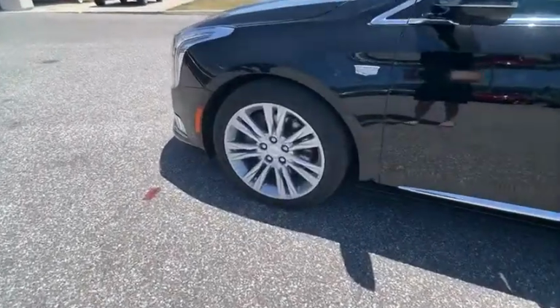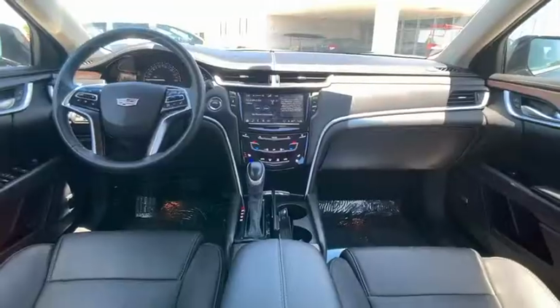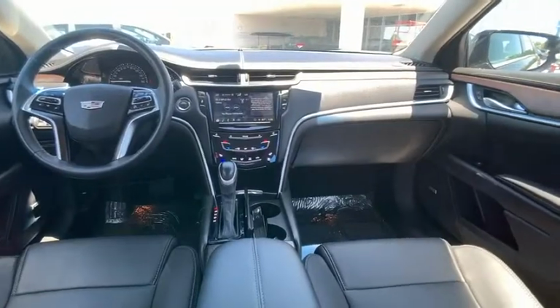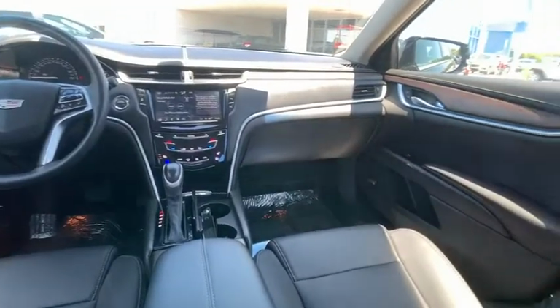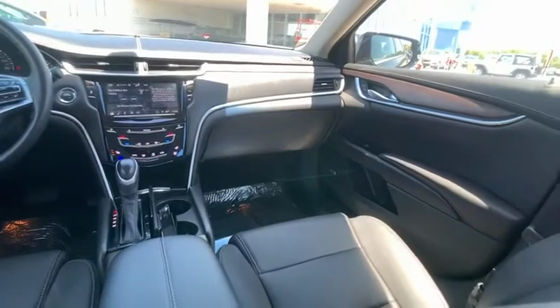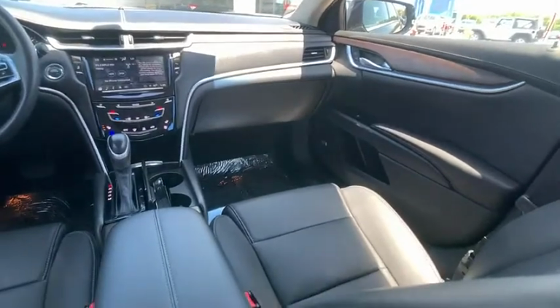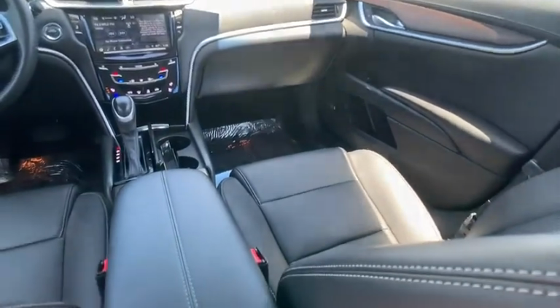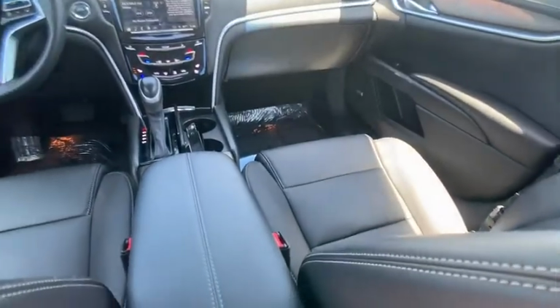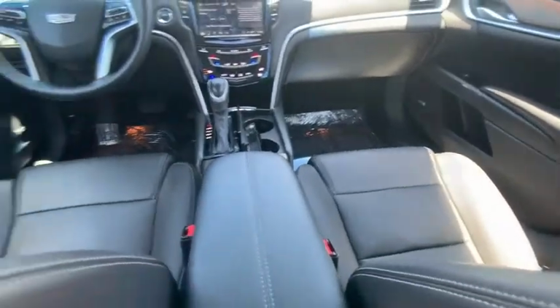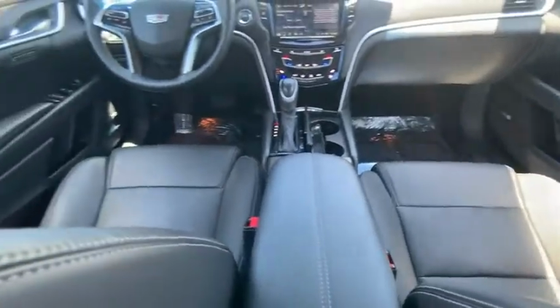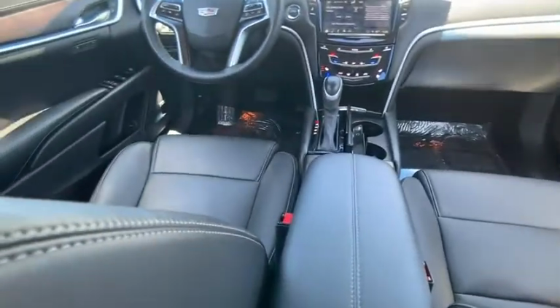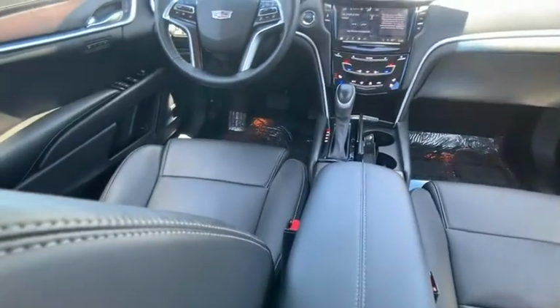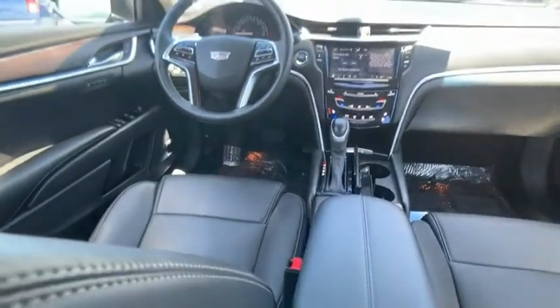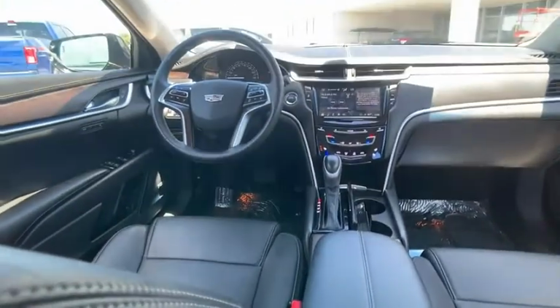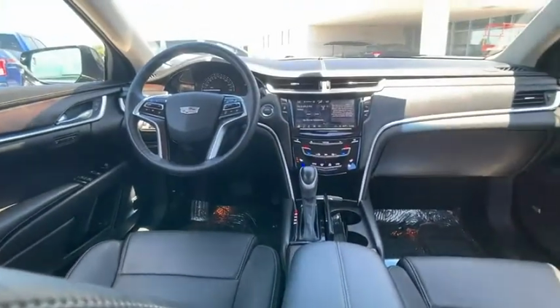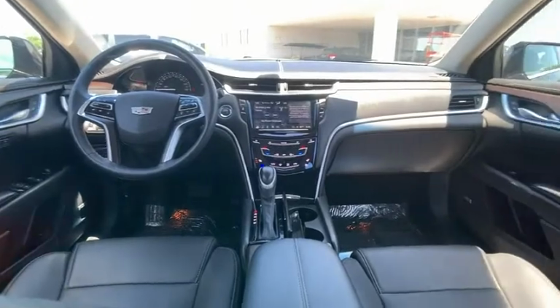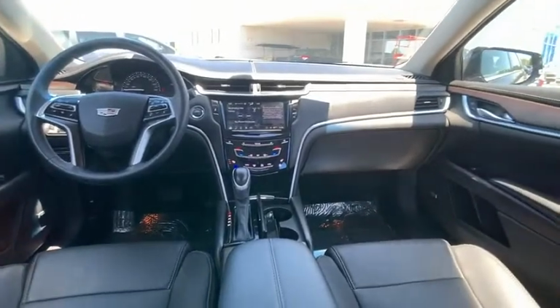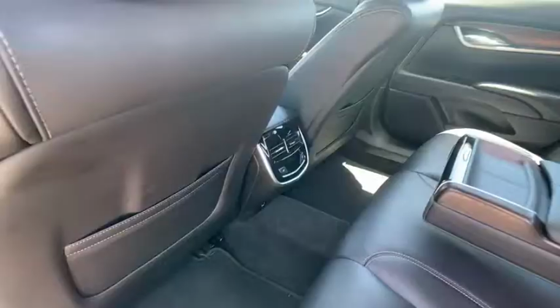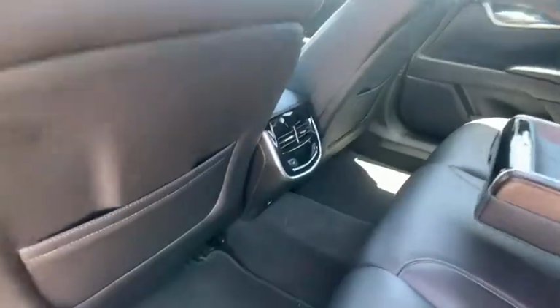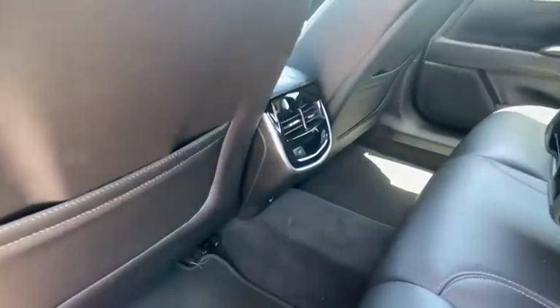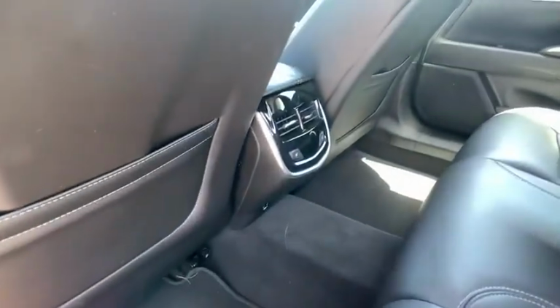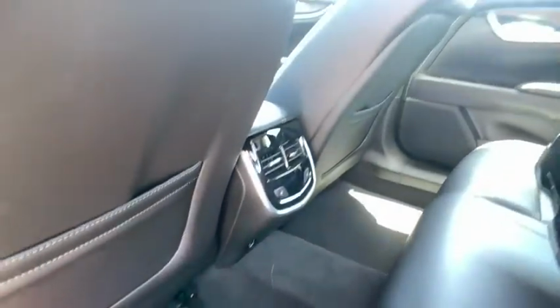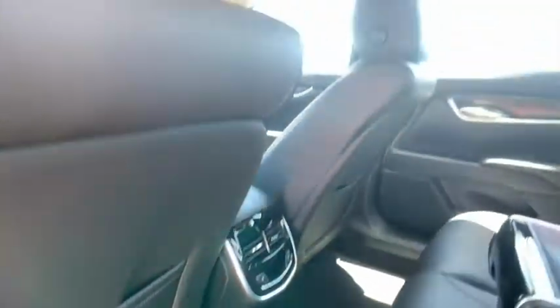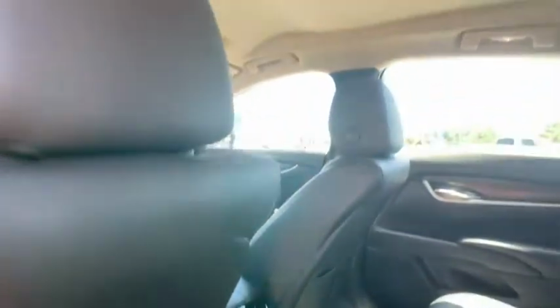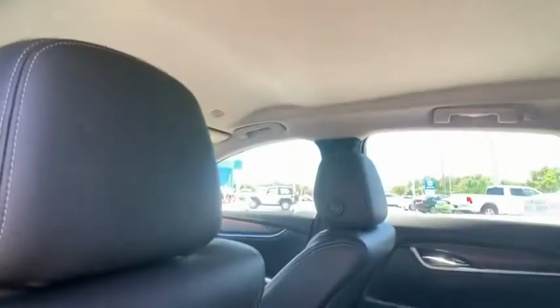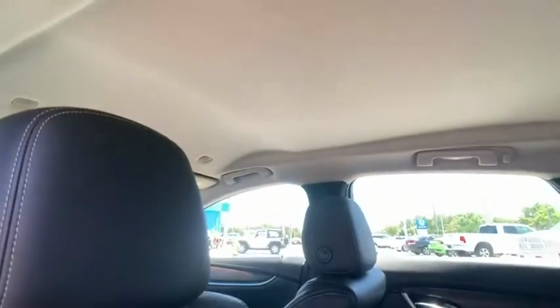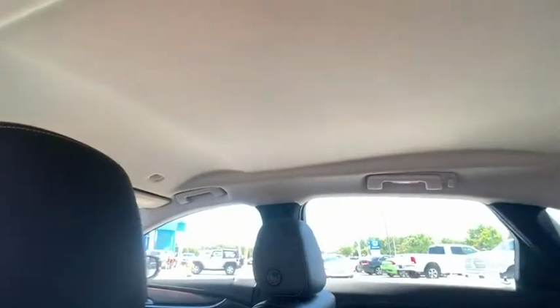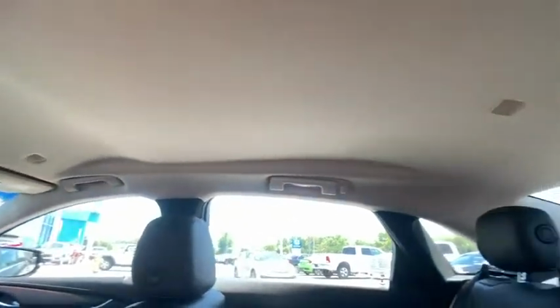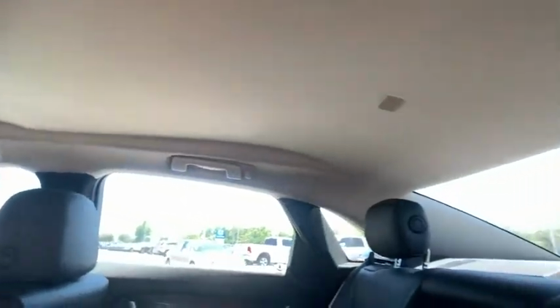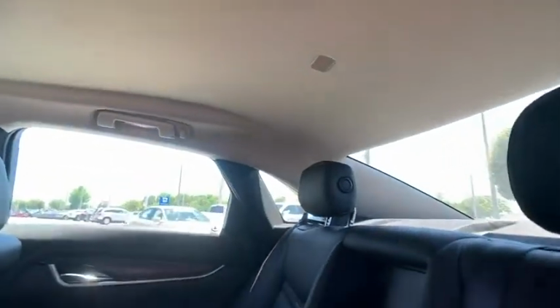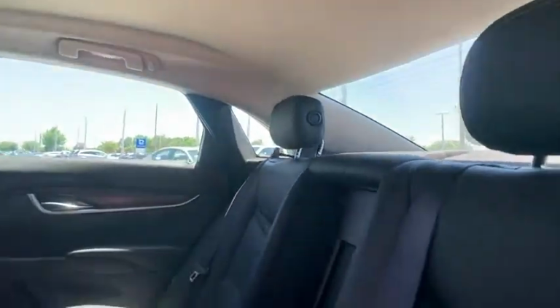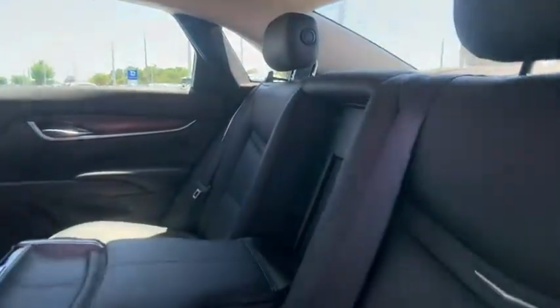Here are some of this vehicle's great options: keyless entry, traction control, navigation system, backup camera, power passenger seat, stability control, anti-lock braking system, steering wheel audio controls, remote engine start, and Bluetooth.